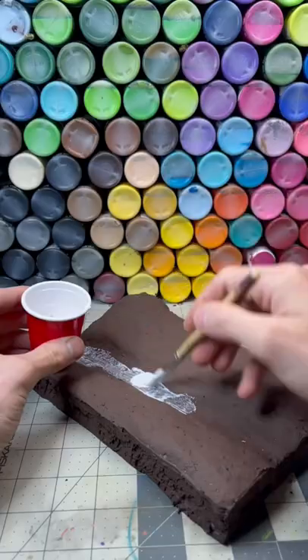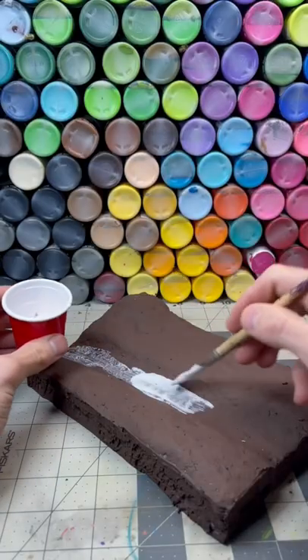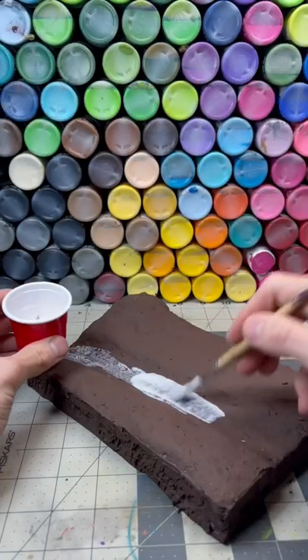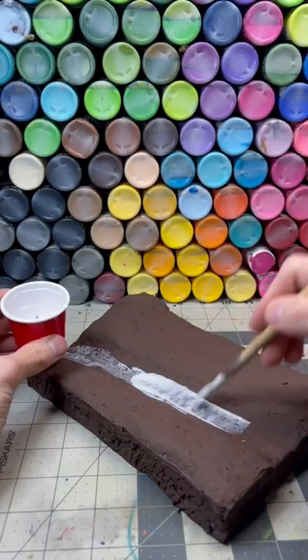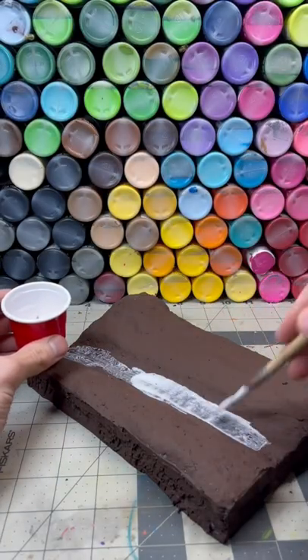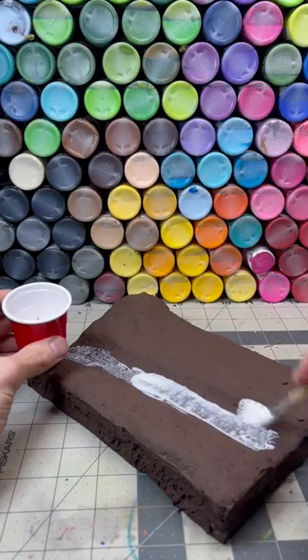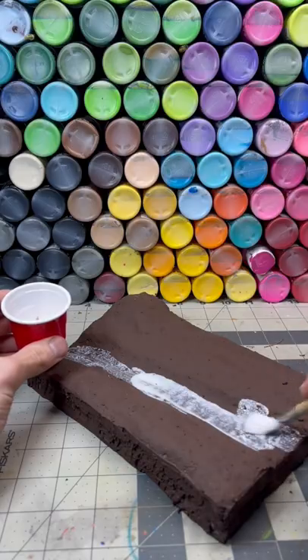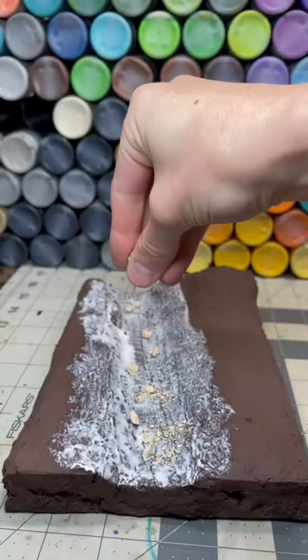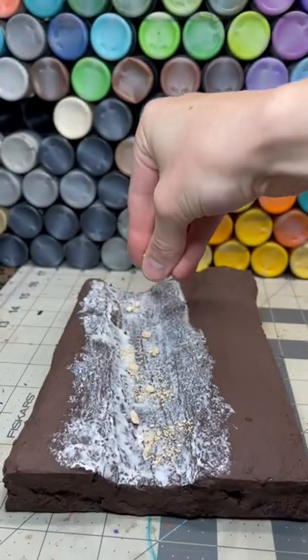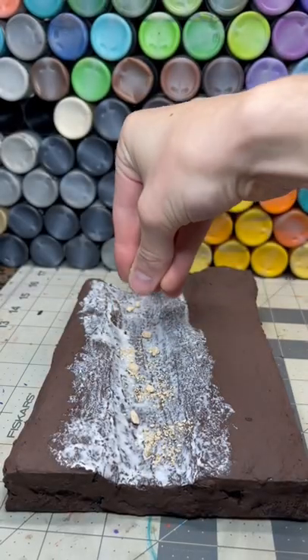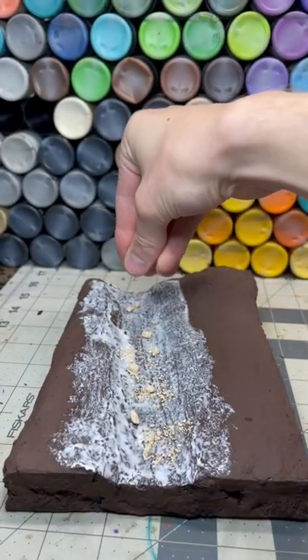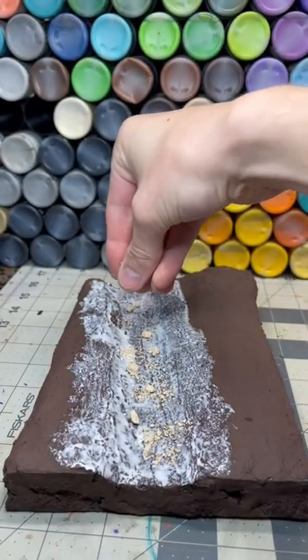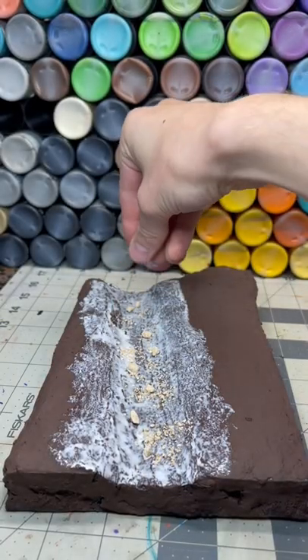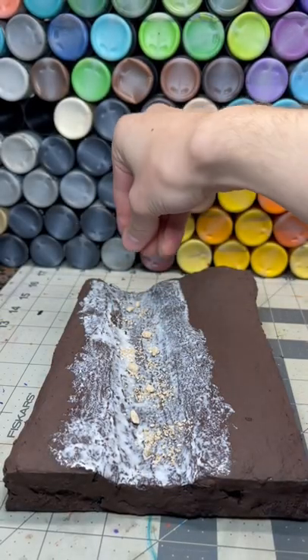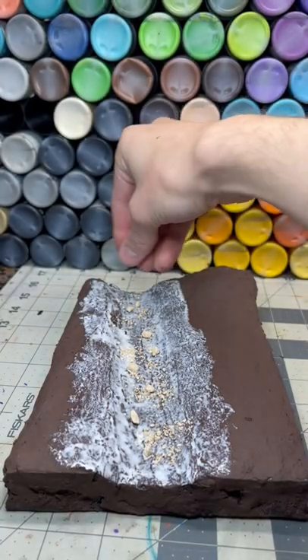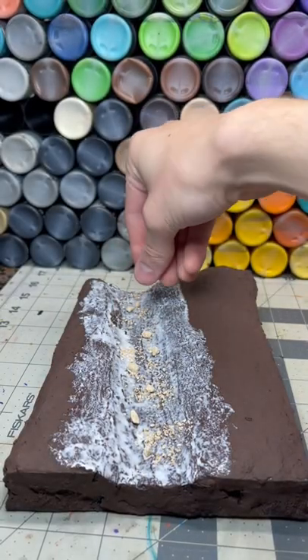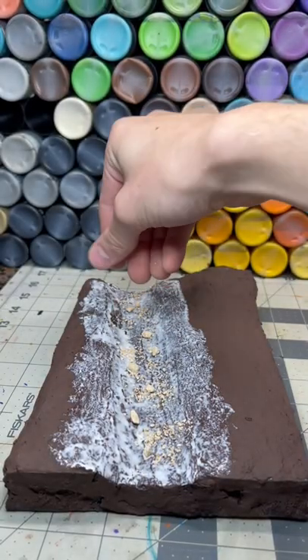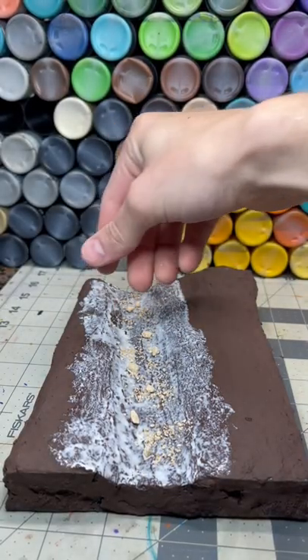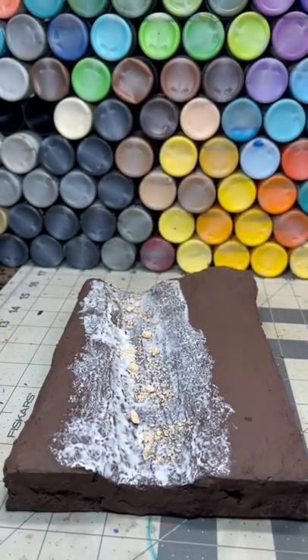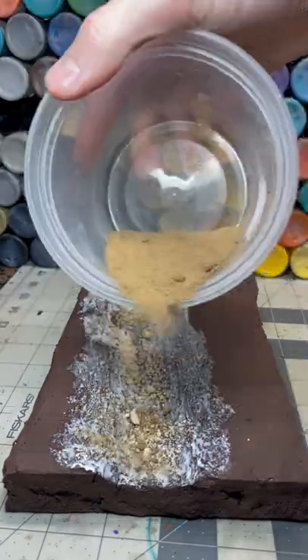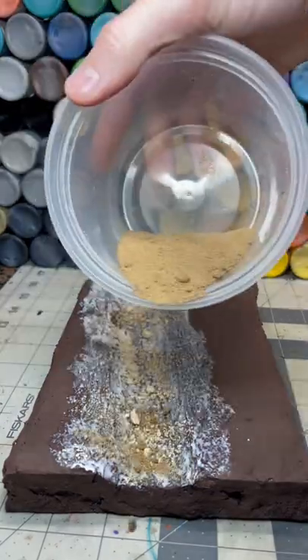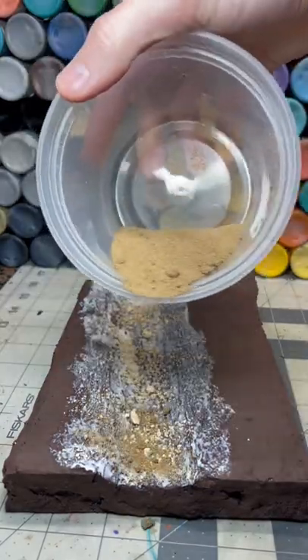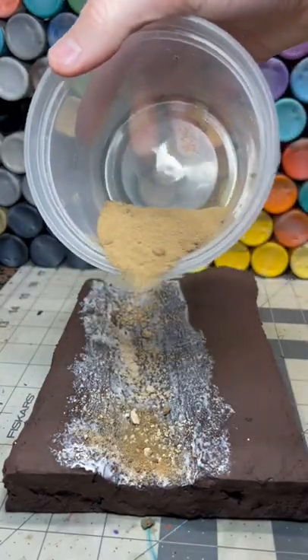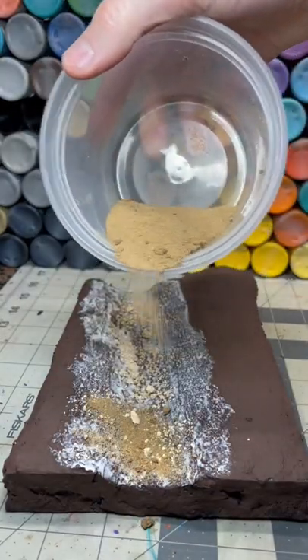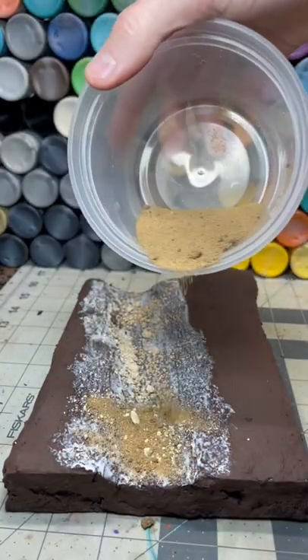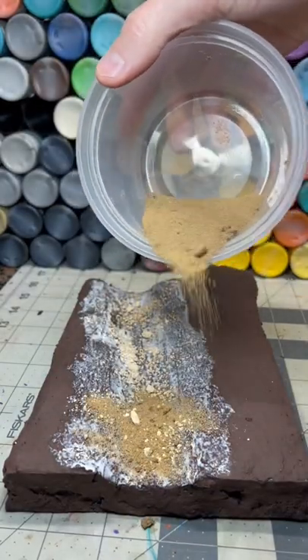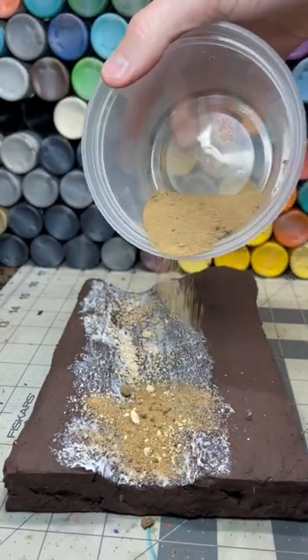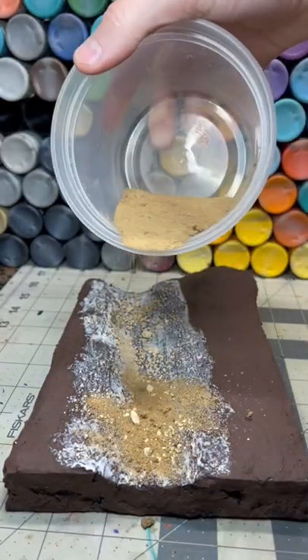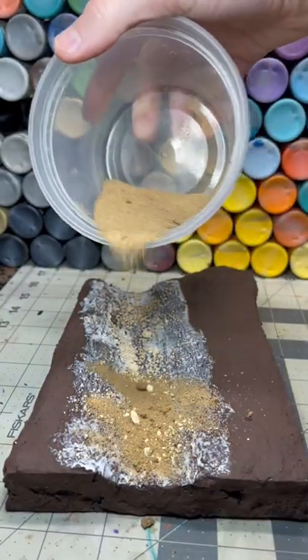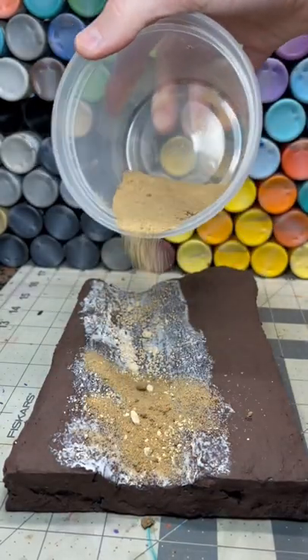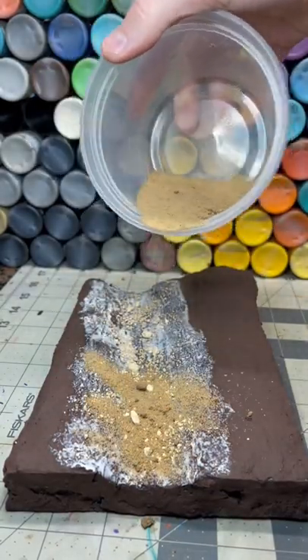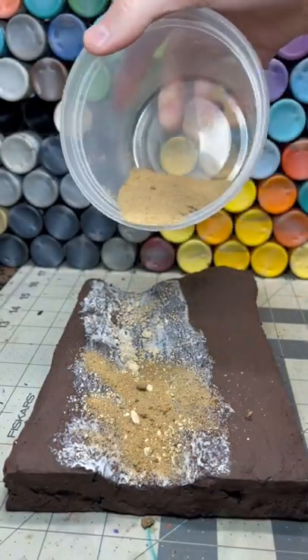For the riverbed, I apply a thick layer of glue and sprinkle in some all-purpose quickrete gravel. This is sand from a sandbox colored with brown paint.